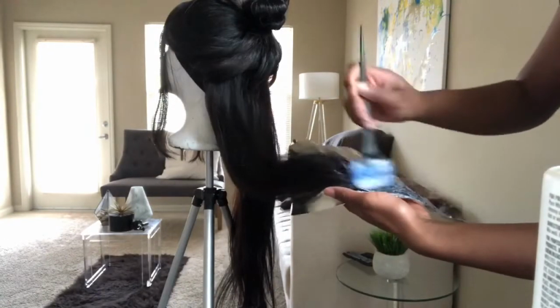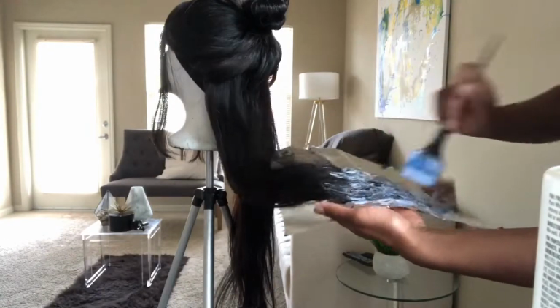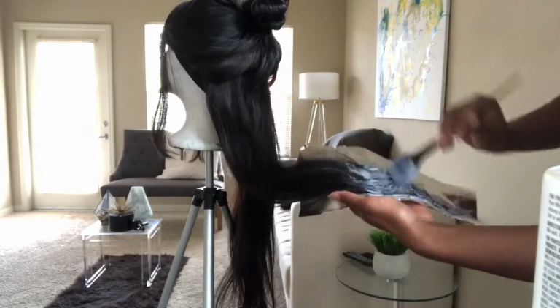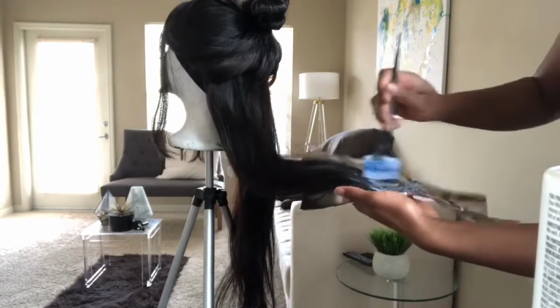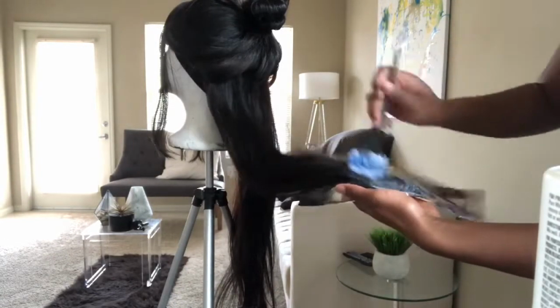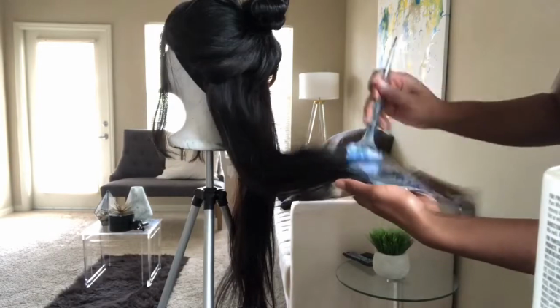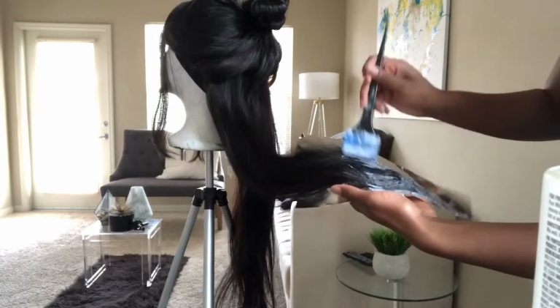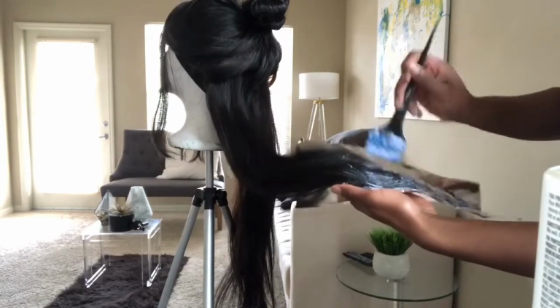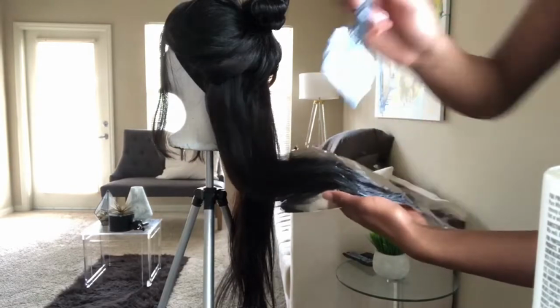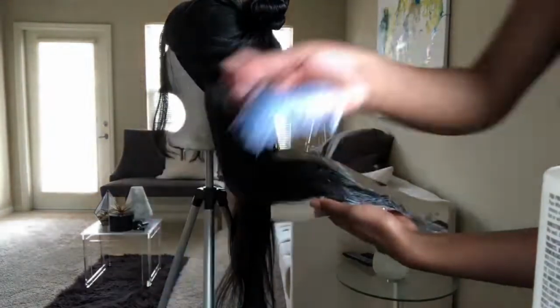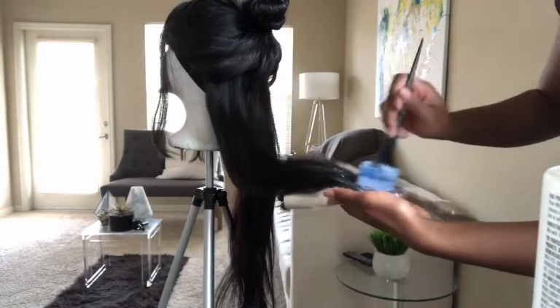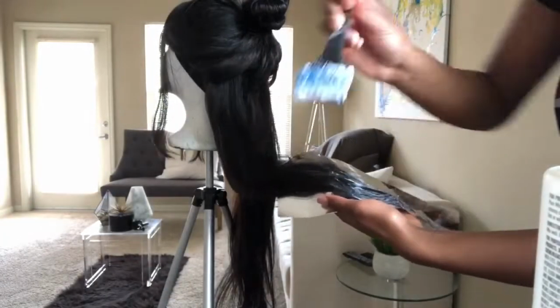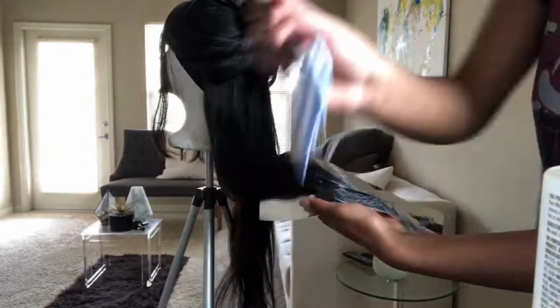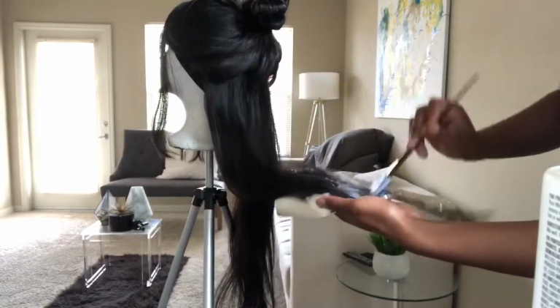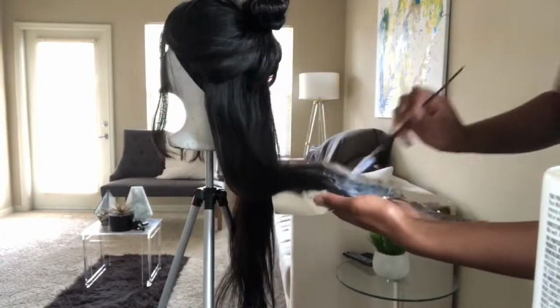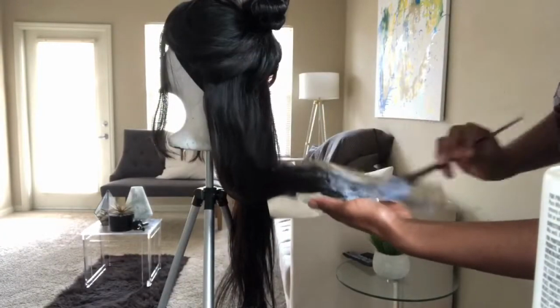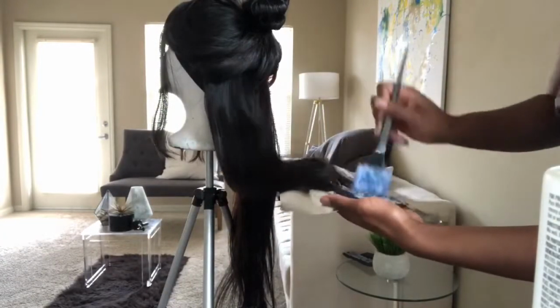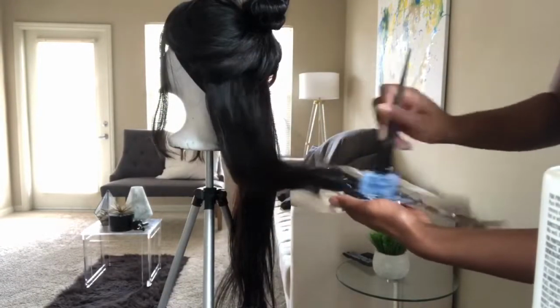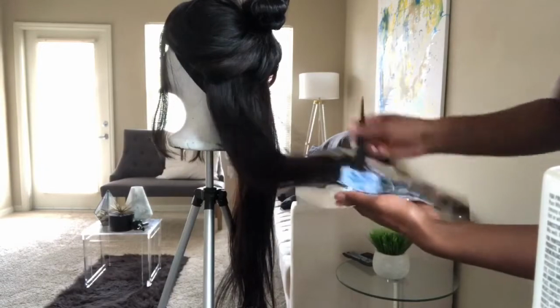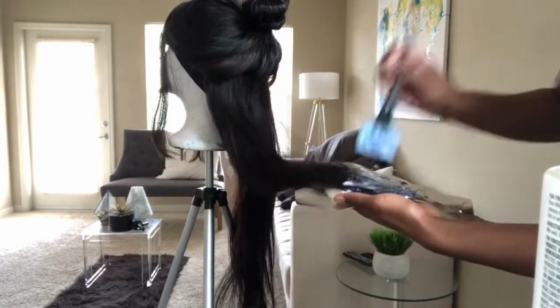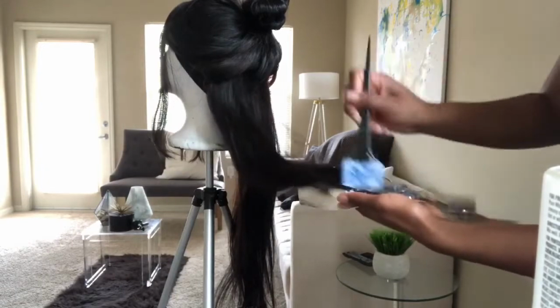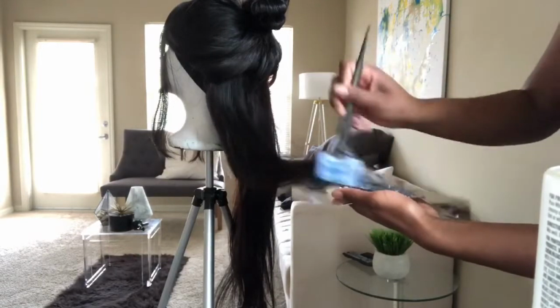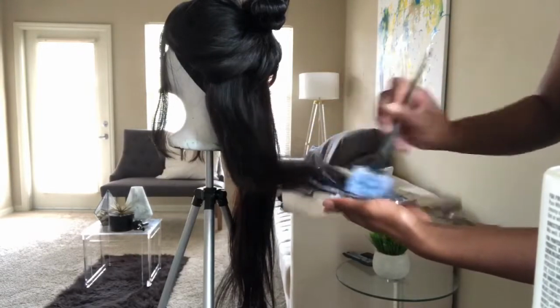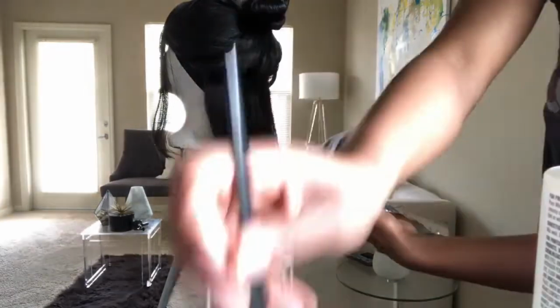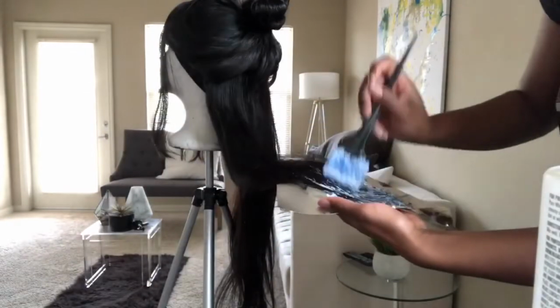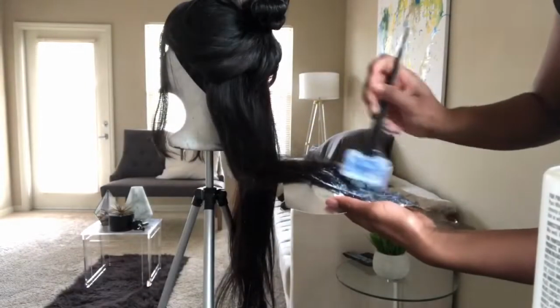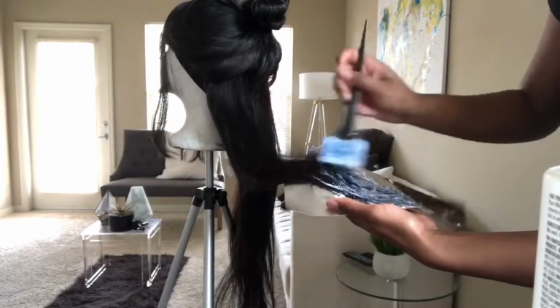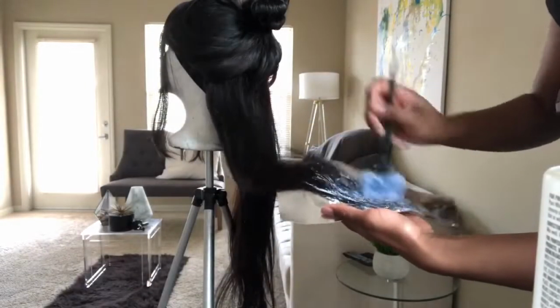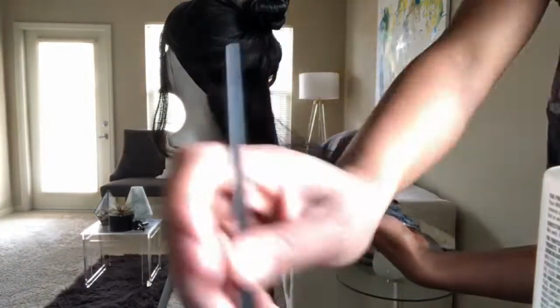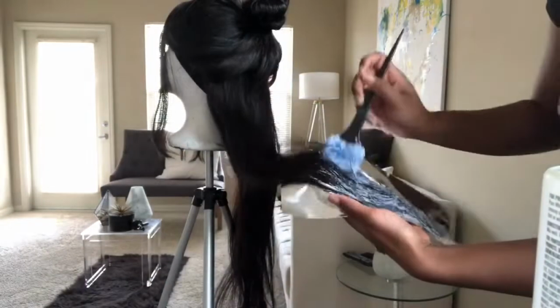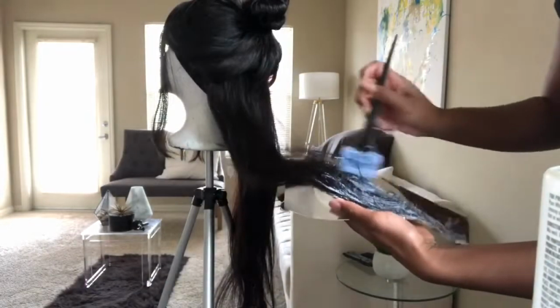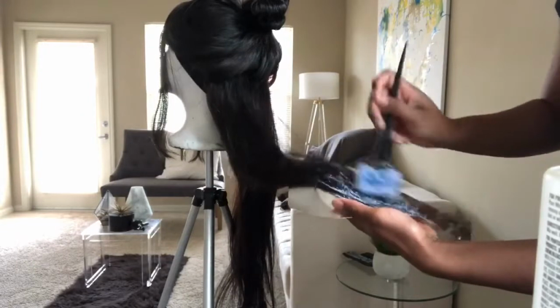When you get to the top where you want the ombré to start to fade into the black, you just feather it out. Do little stripes across the top so that it's not a straight line - make it uneven so that it looks blended.